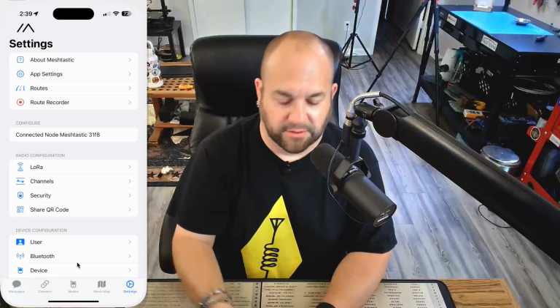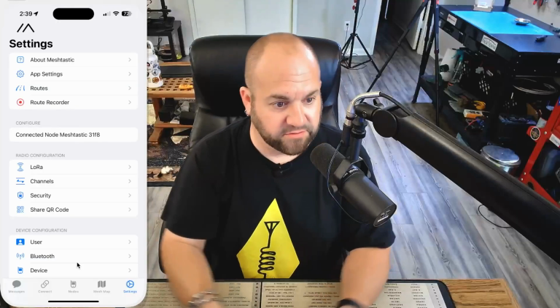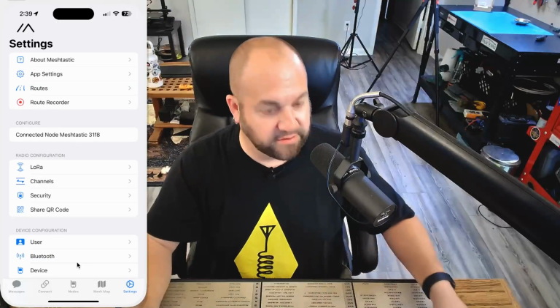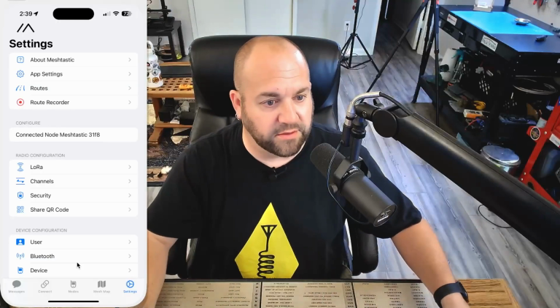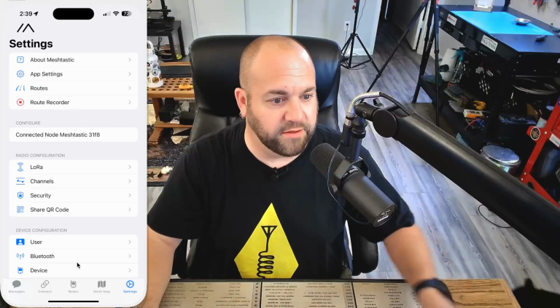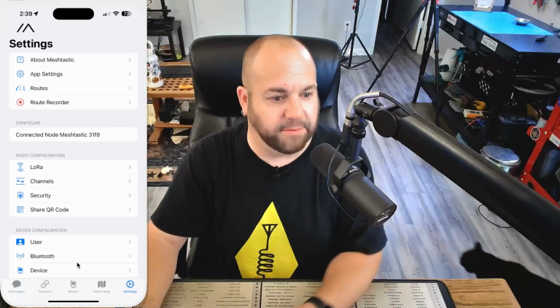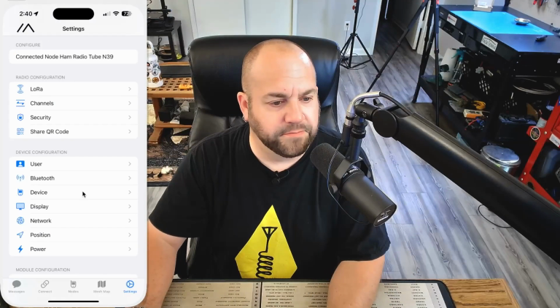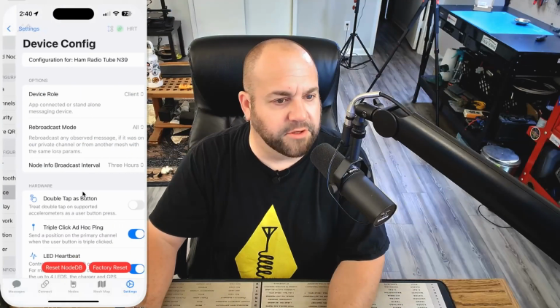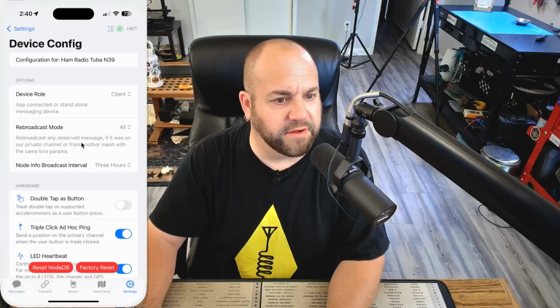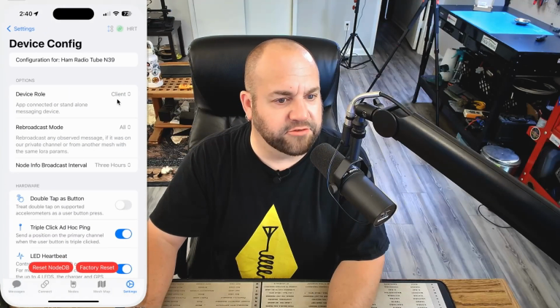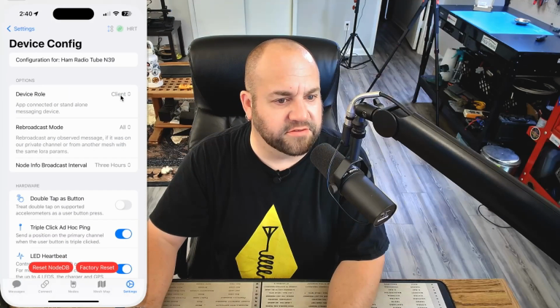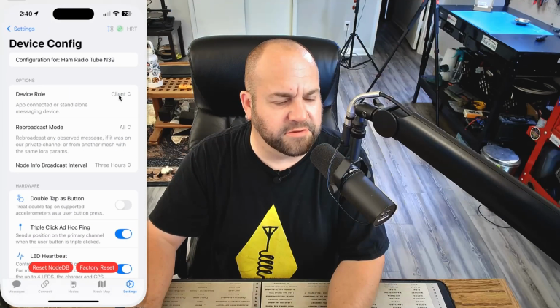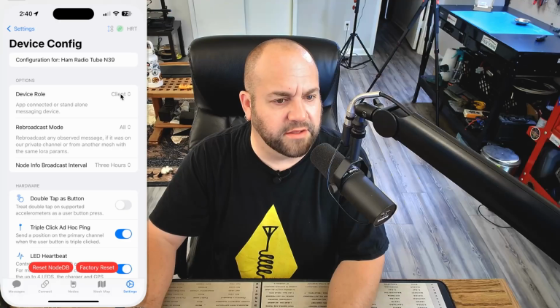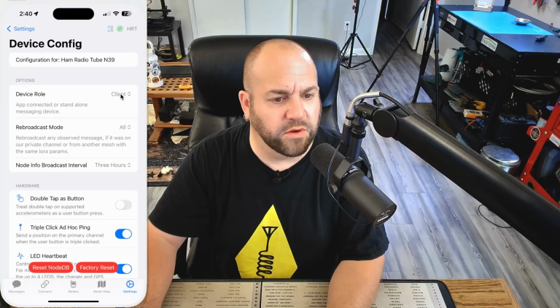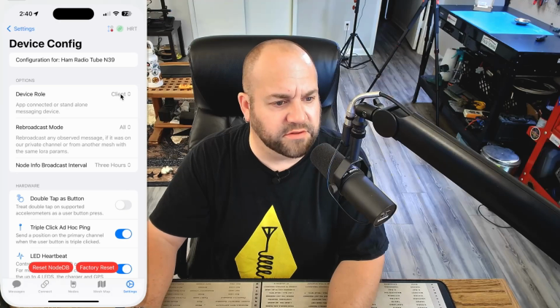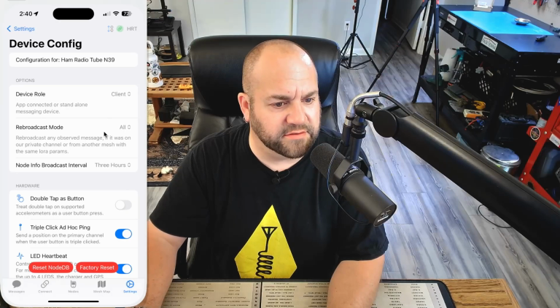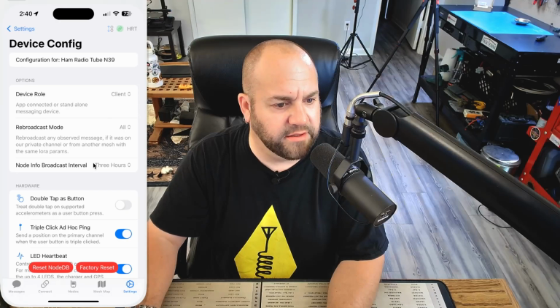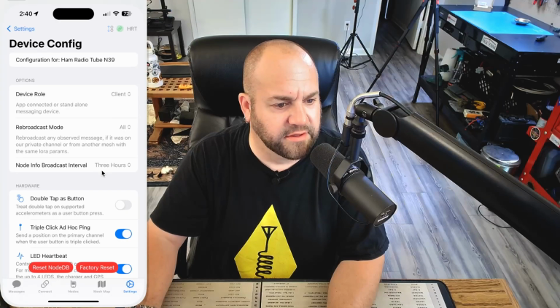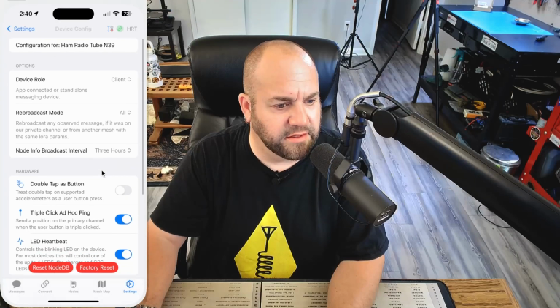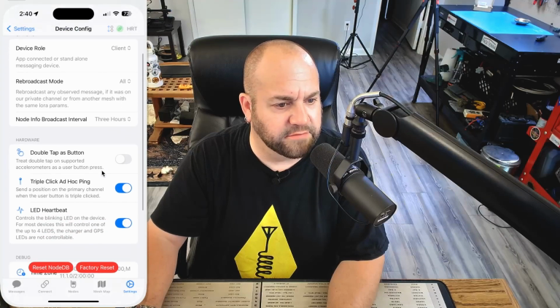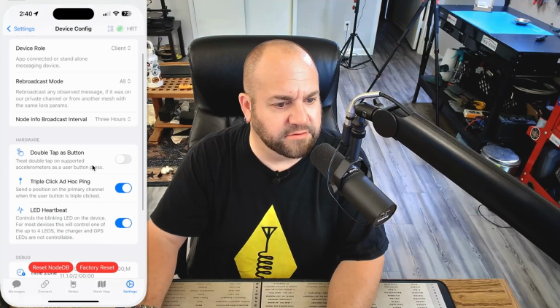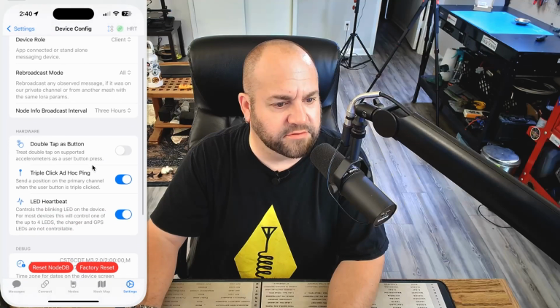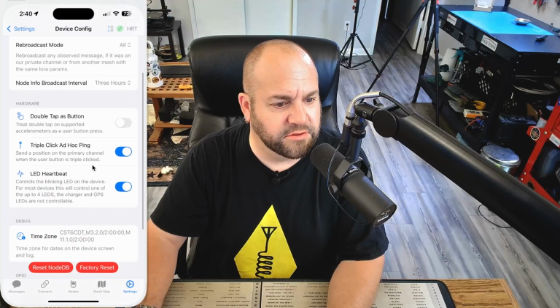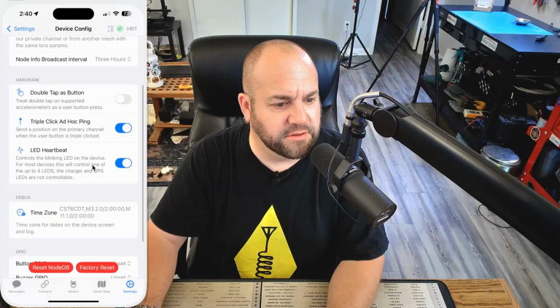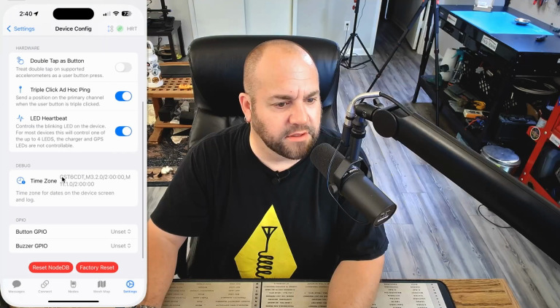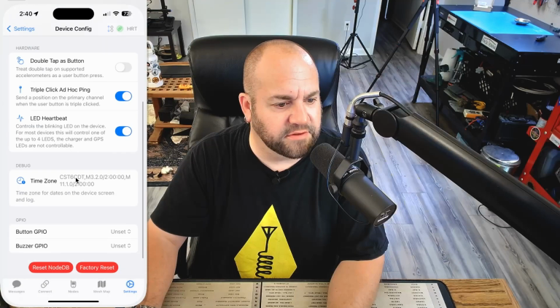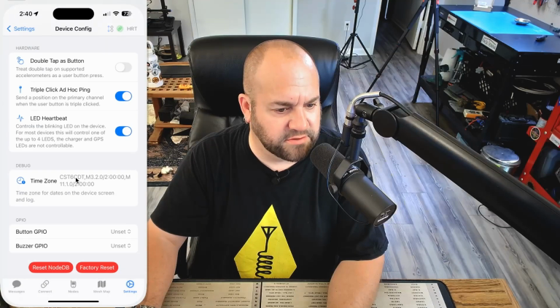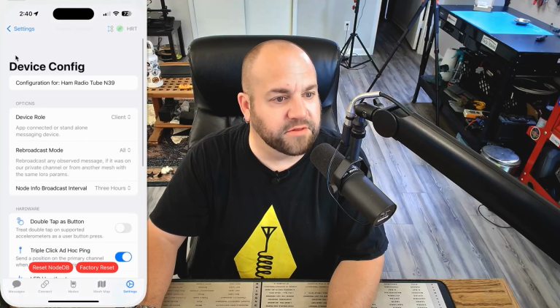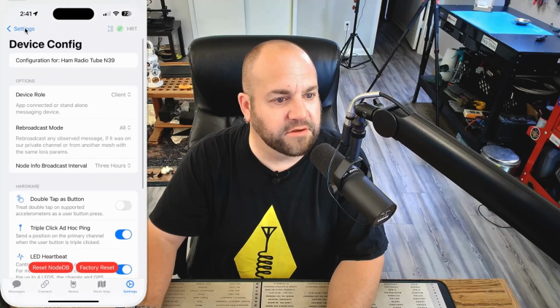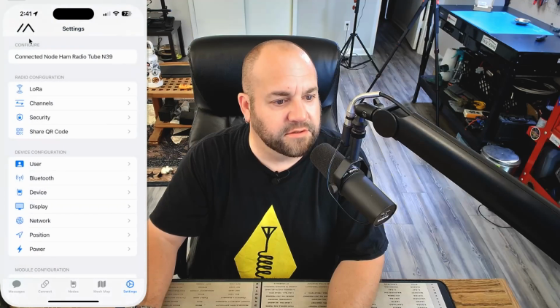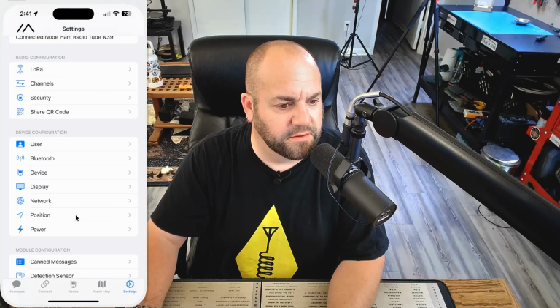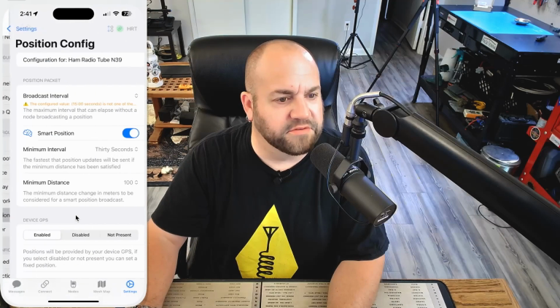Once that's done, we can move on. I'm going to go to device, just make sure this is set up as client — I do want to use this as client. Everything else looks good, and I am in central time, so that's good.